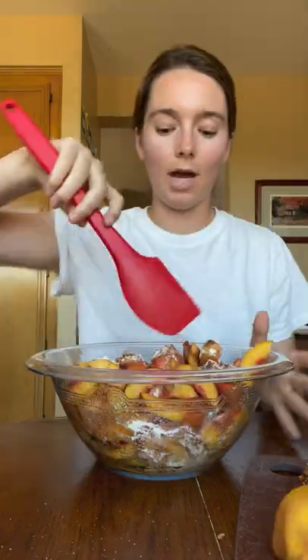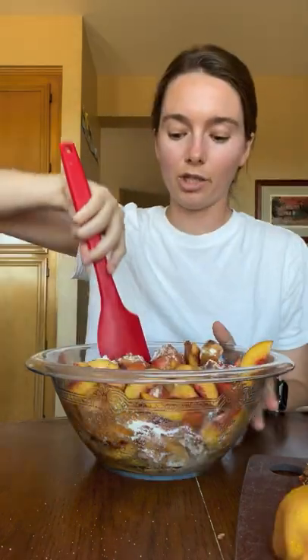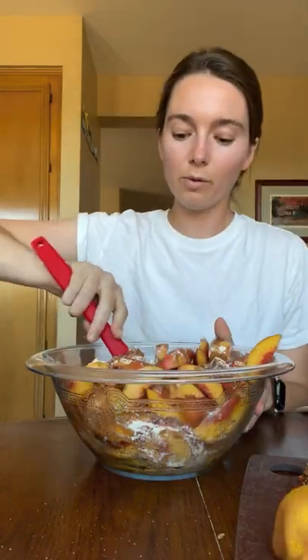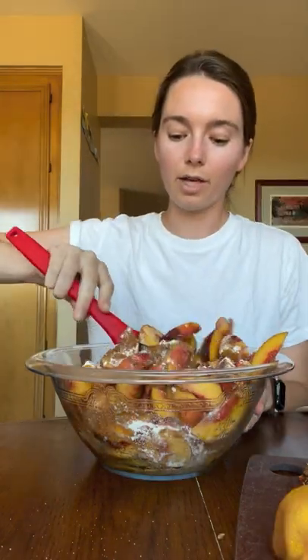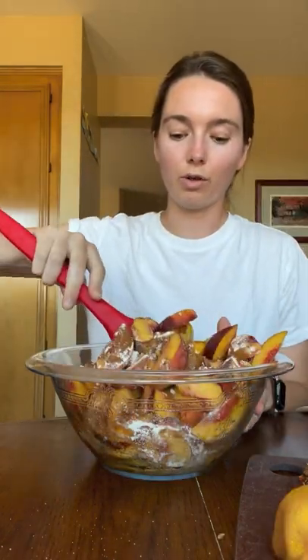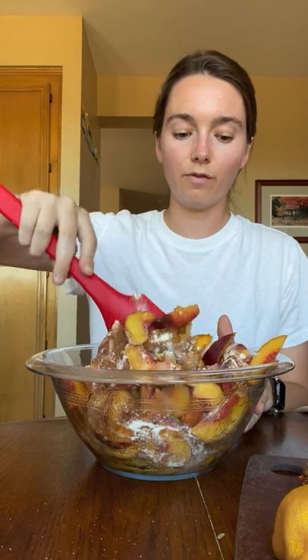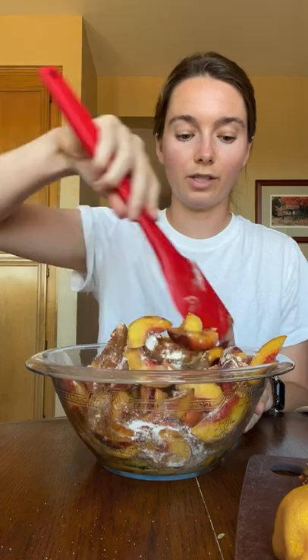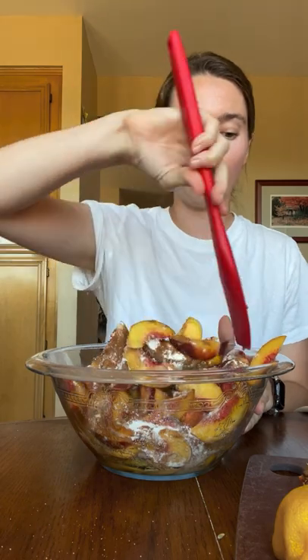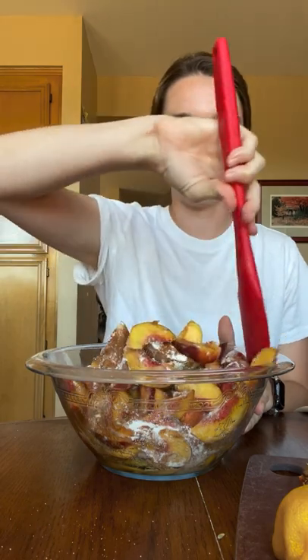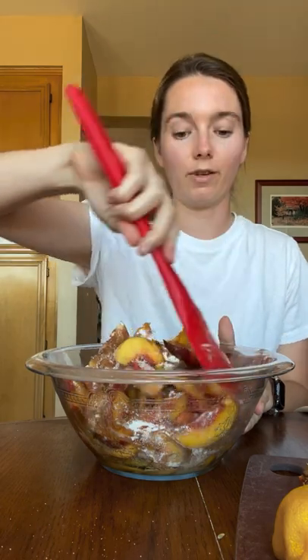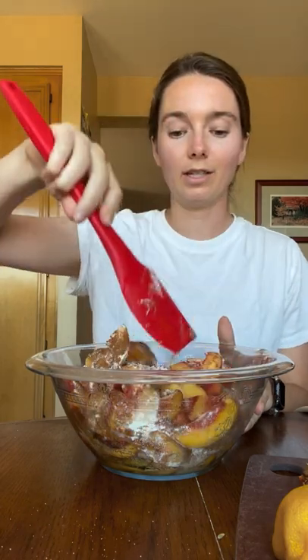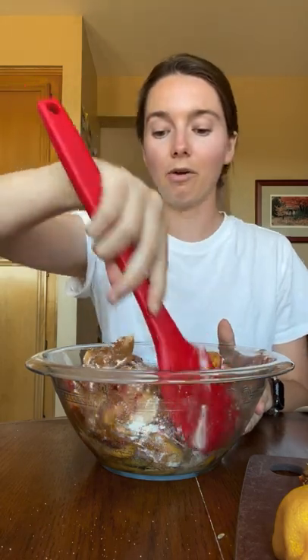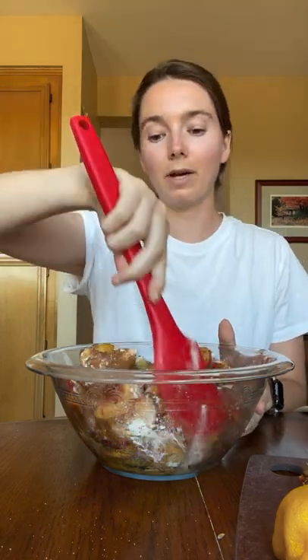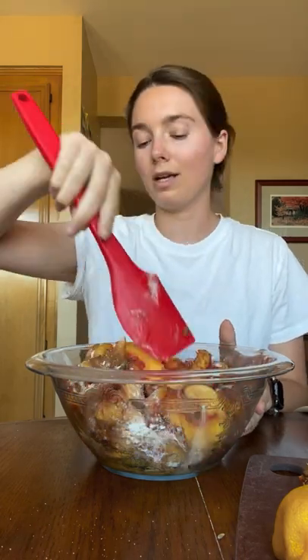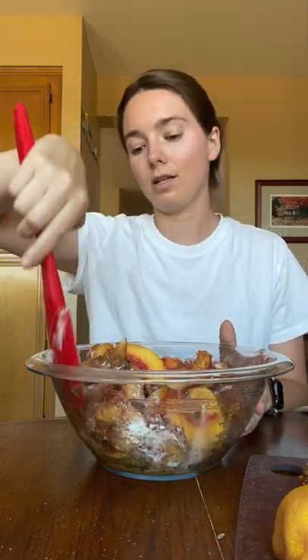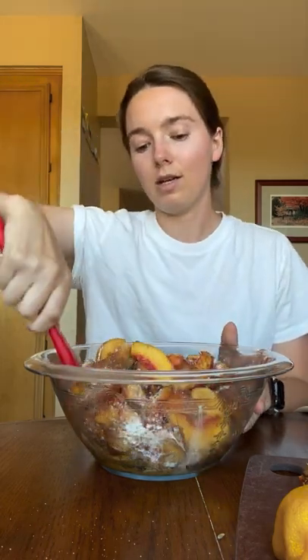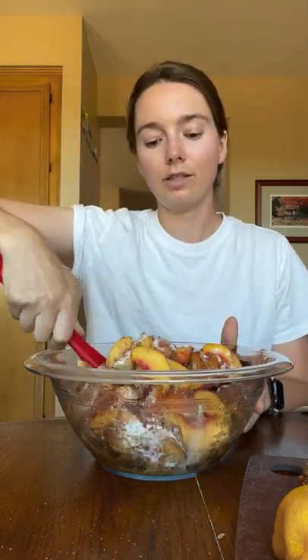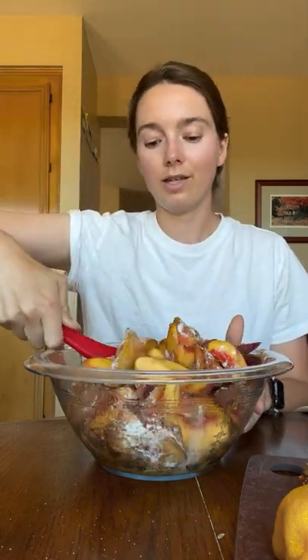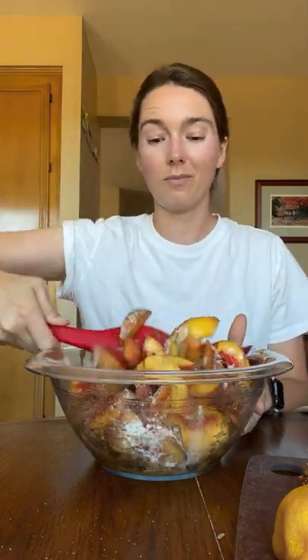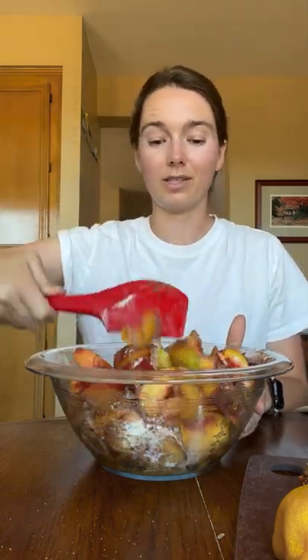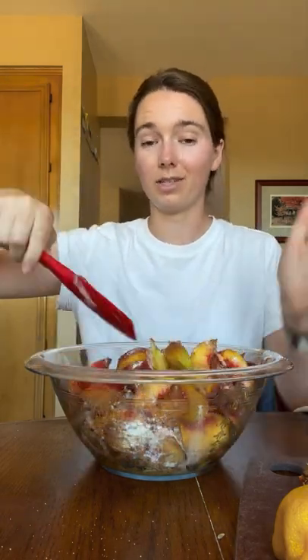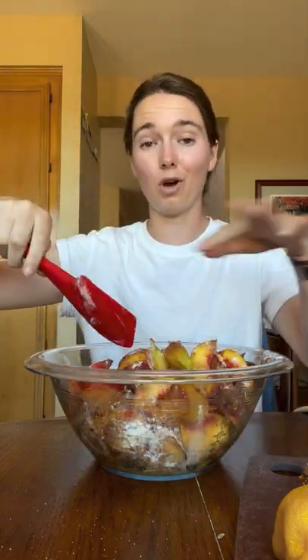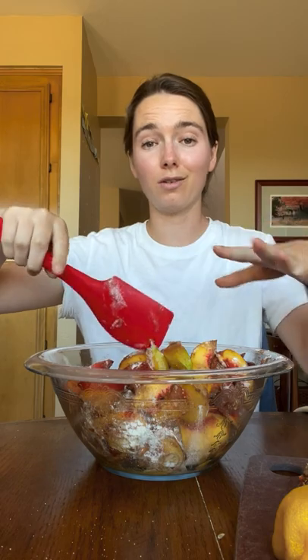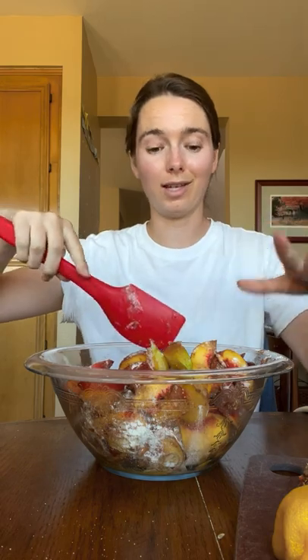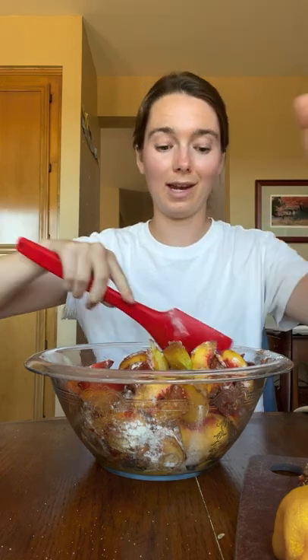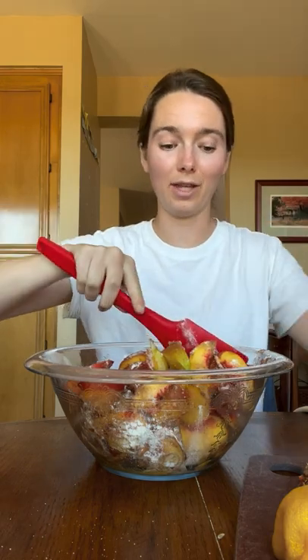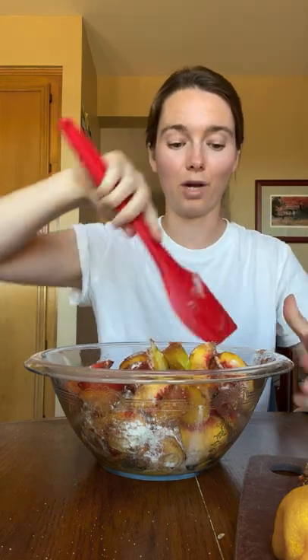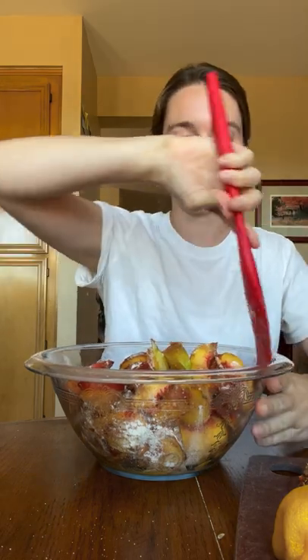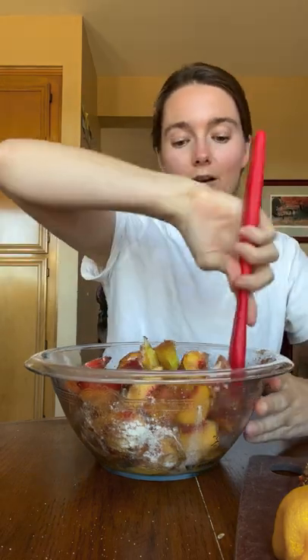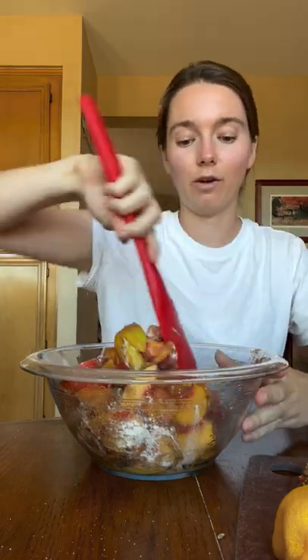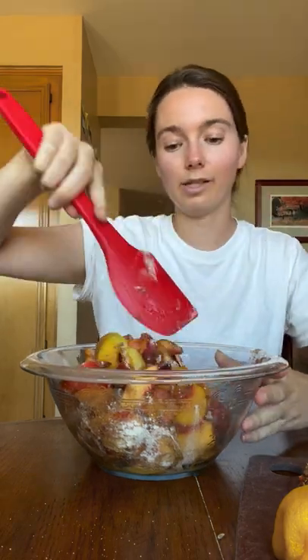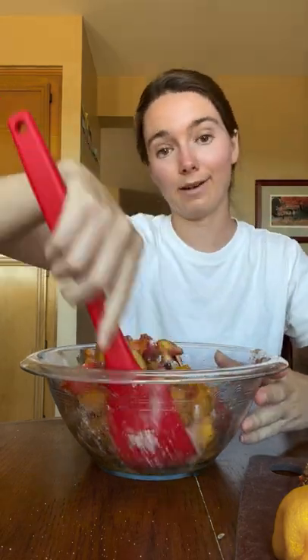I was supposed to make the crust first and then refrigerate it for at least an hour, but I just needed to commit to something small, and then I'll make the jump for the crust. So, crust next.